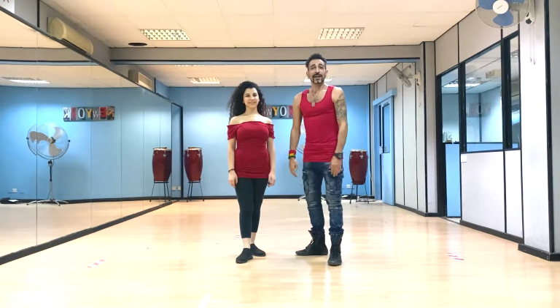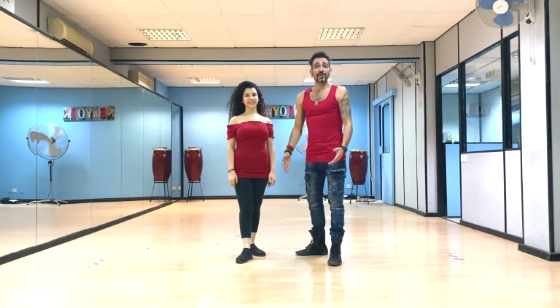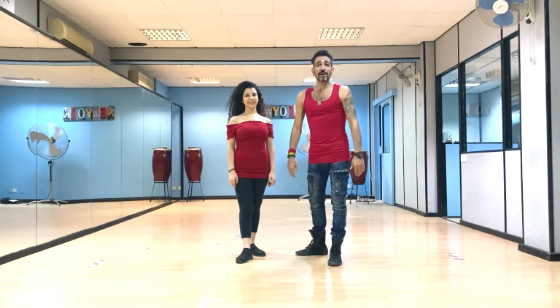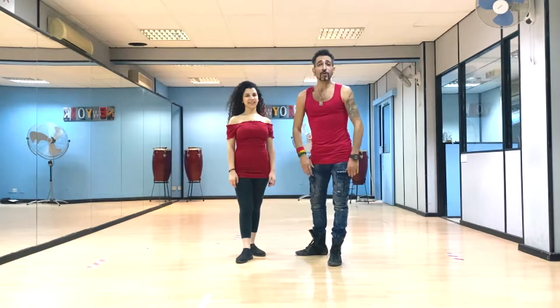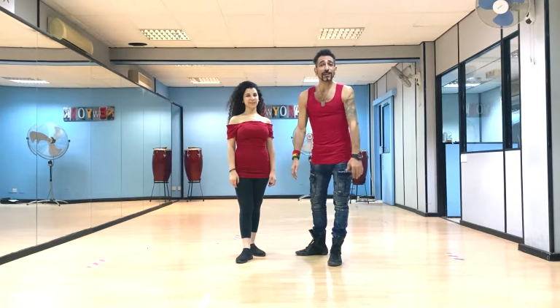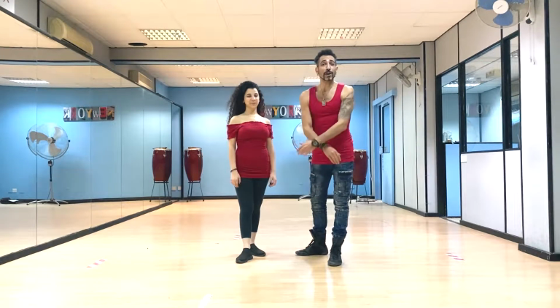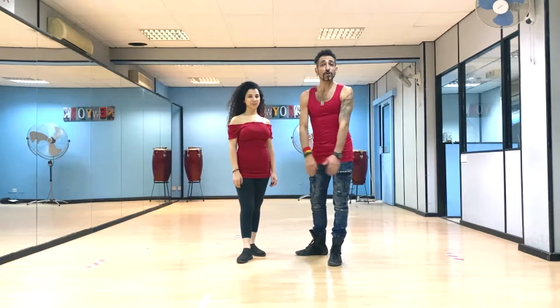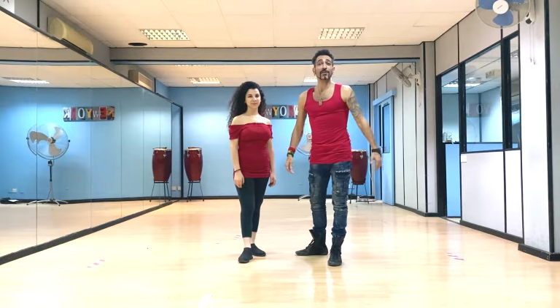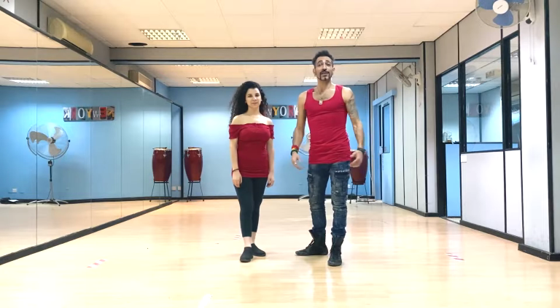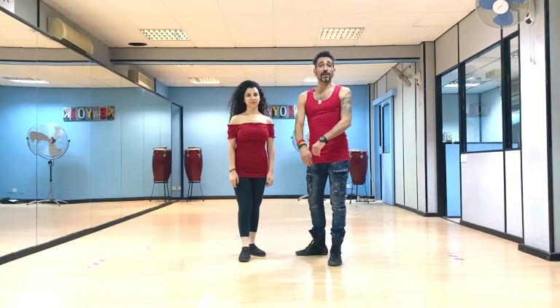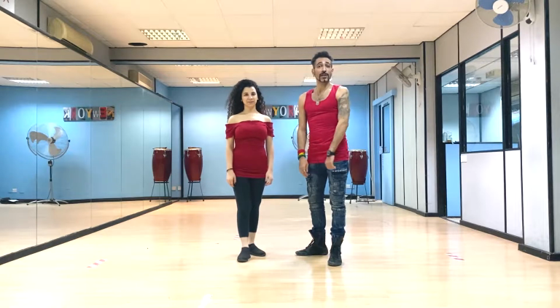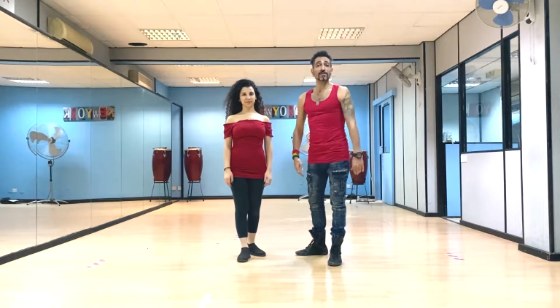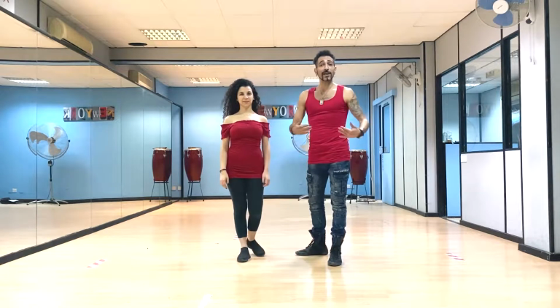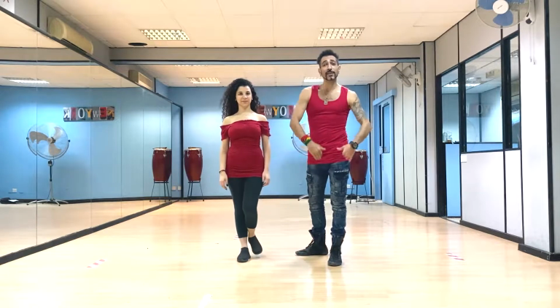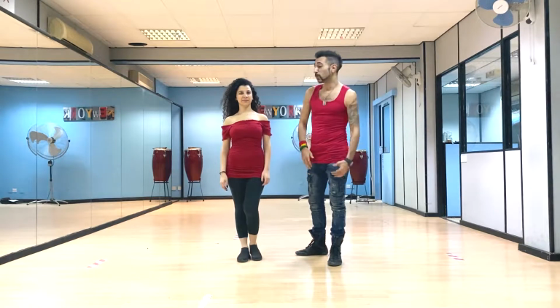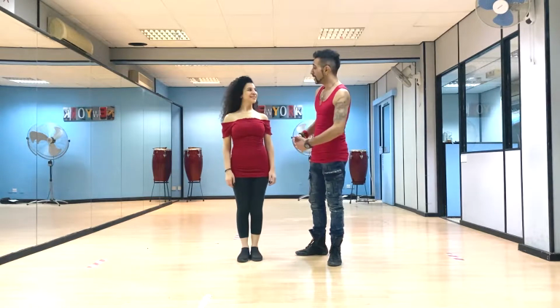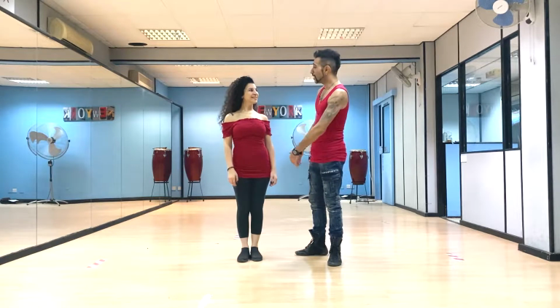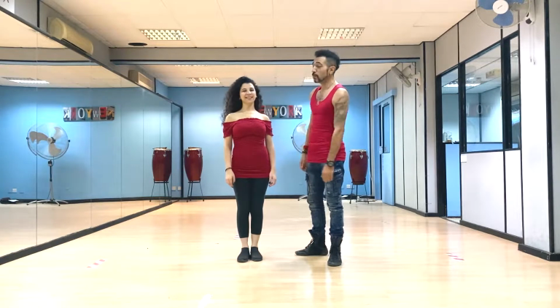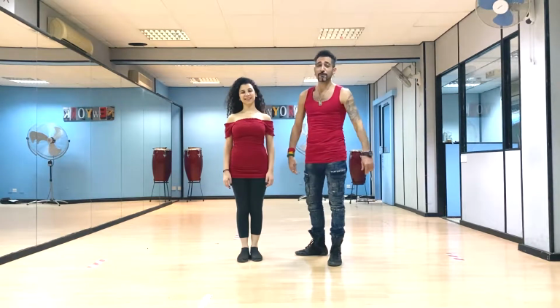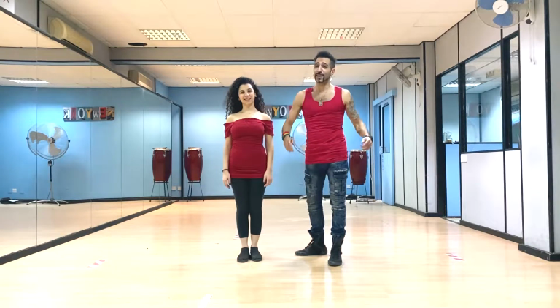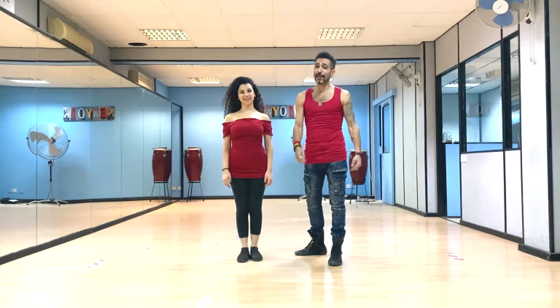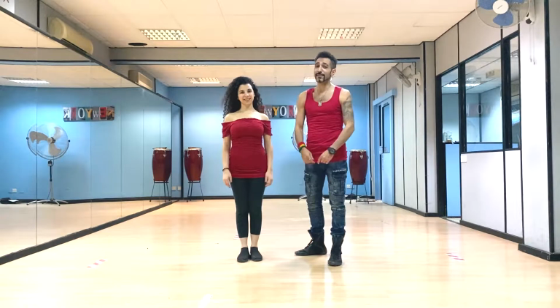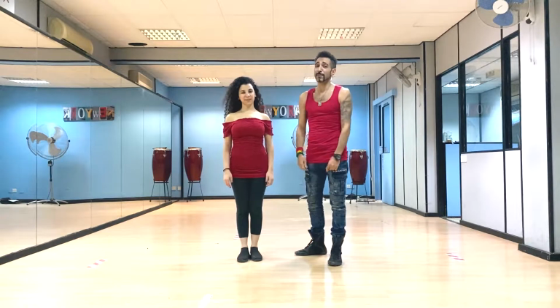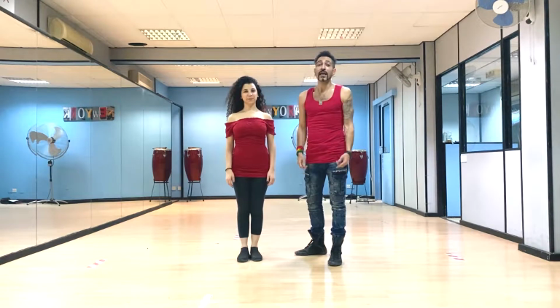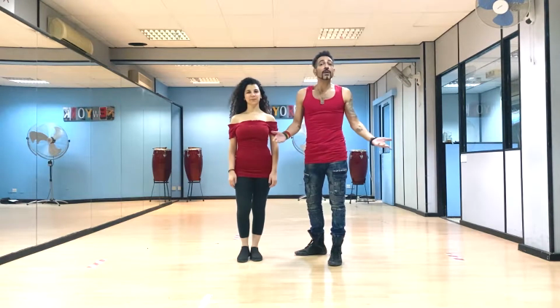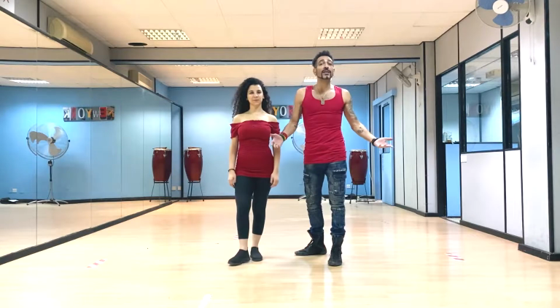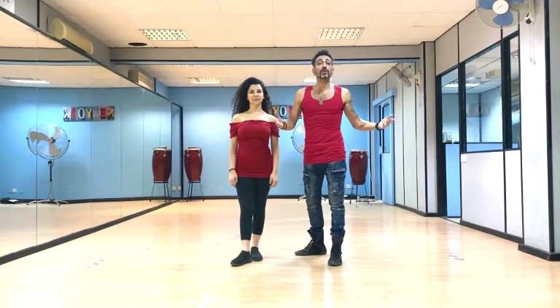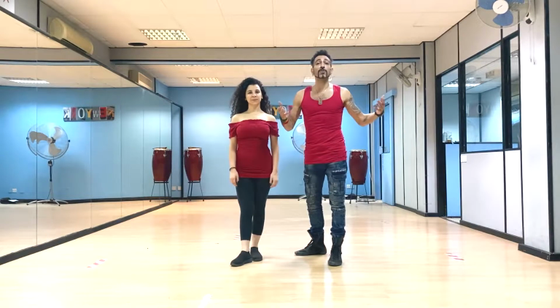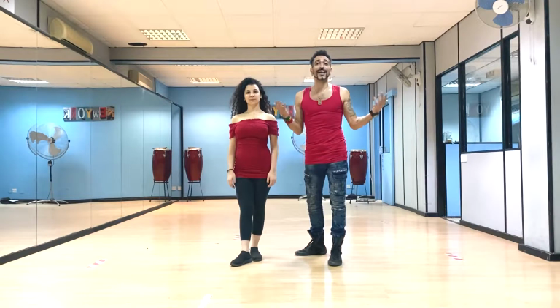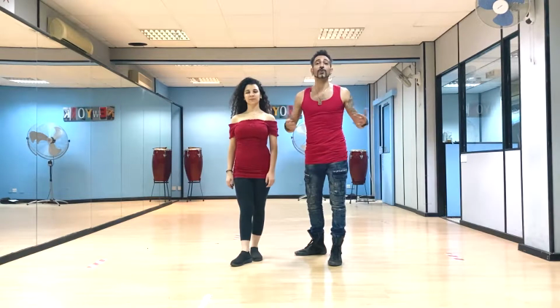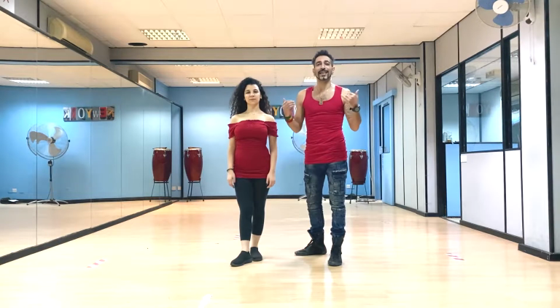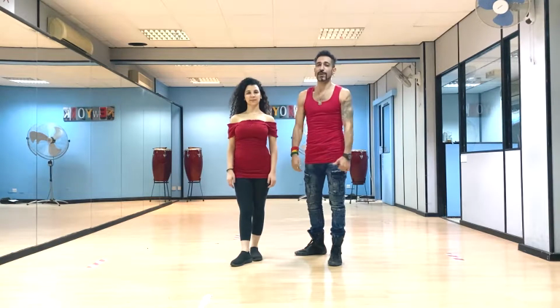Hello everybody and welcome to our YouTube channel Salsa and Bachata Moves. I'm Alexandros, with me is Andrea. We are from the island of Cyprus and welcome to my dance school Expressions.